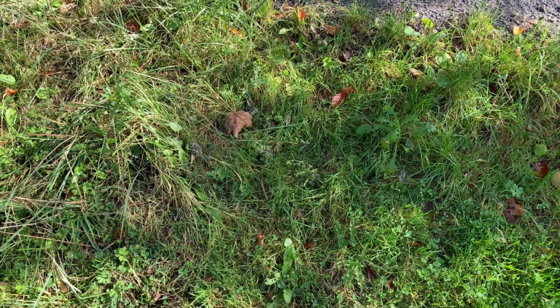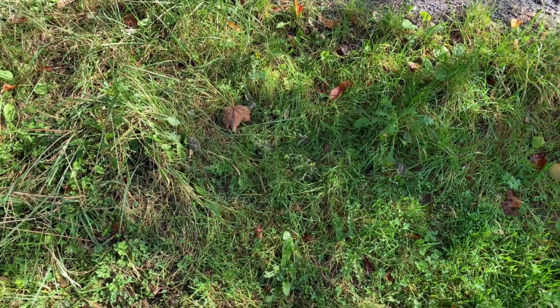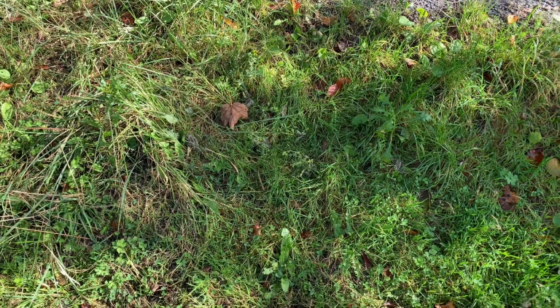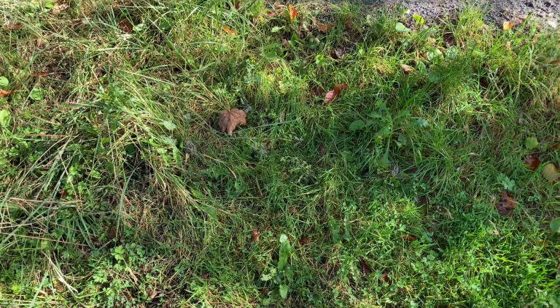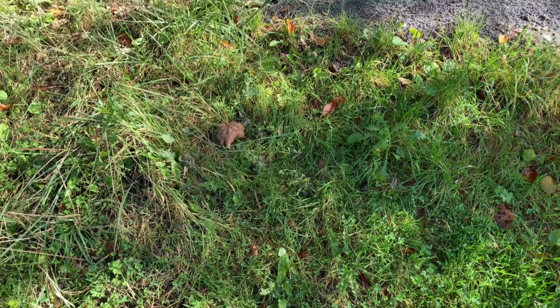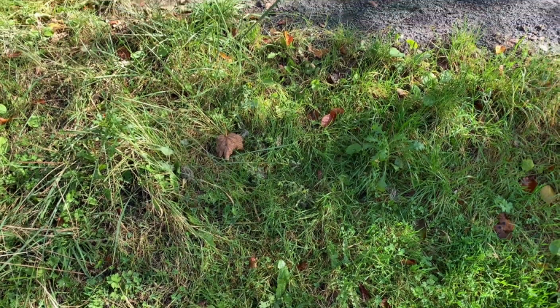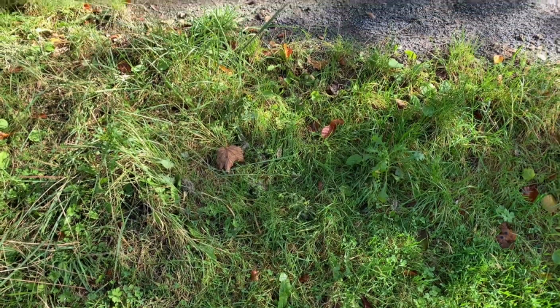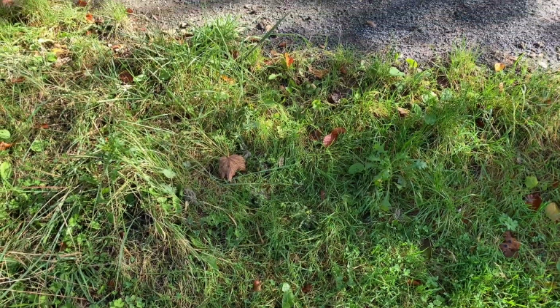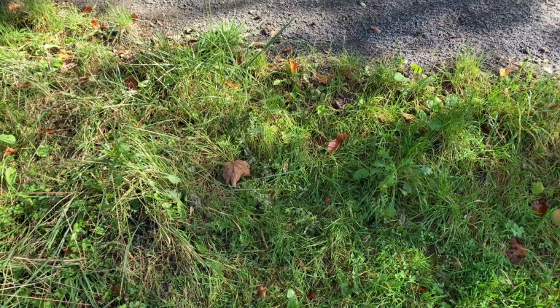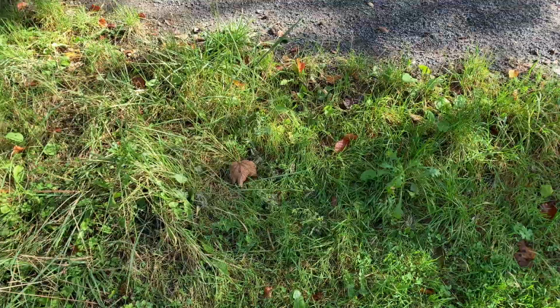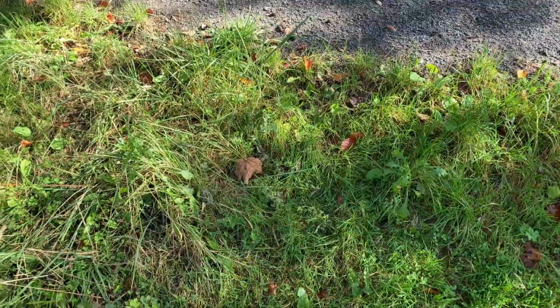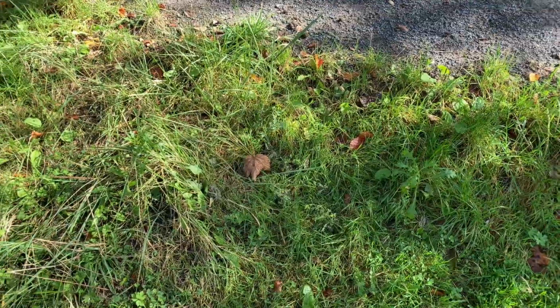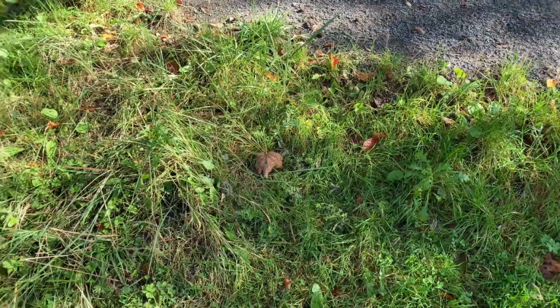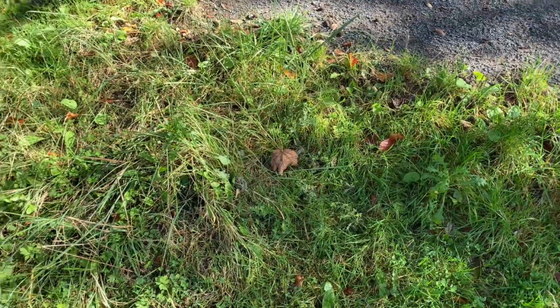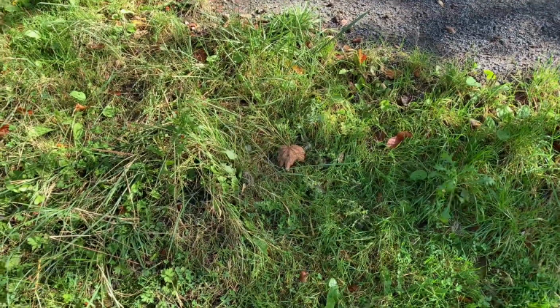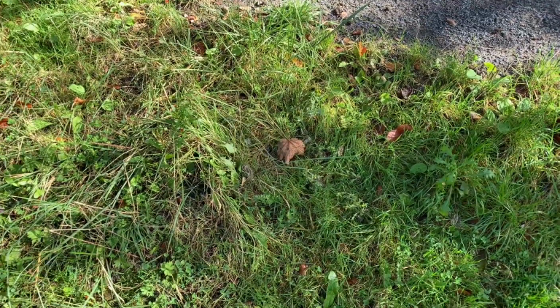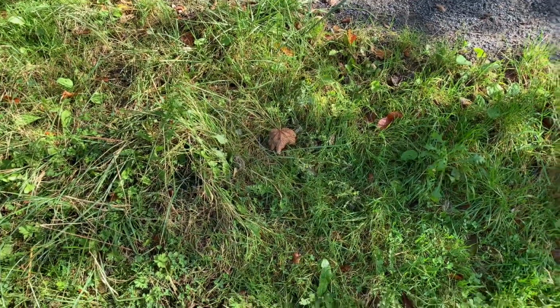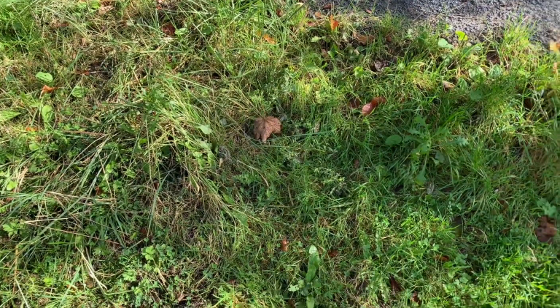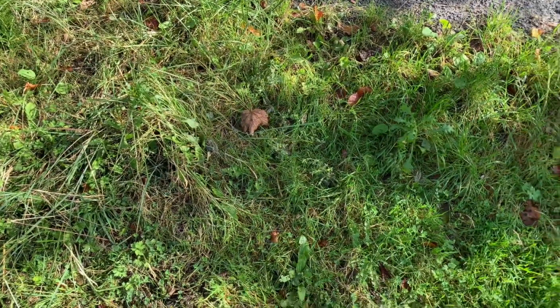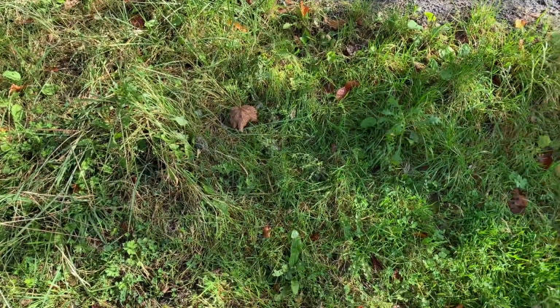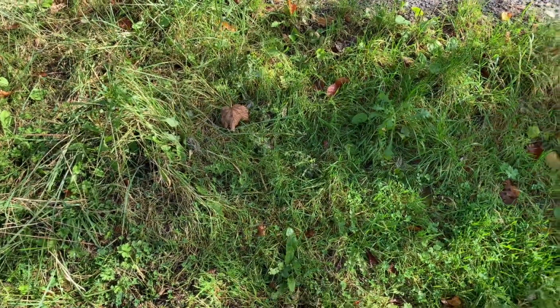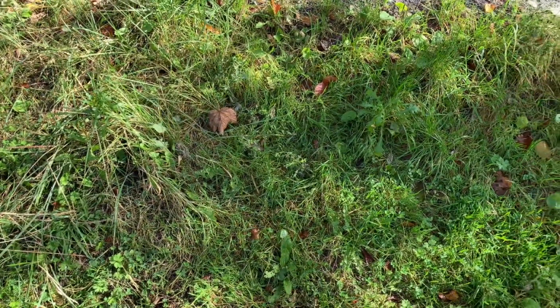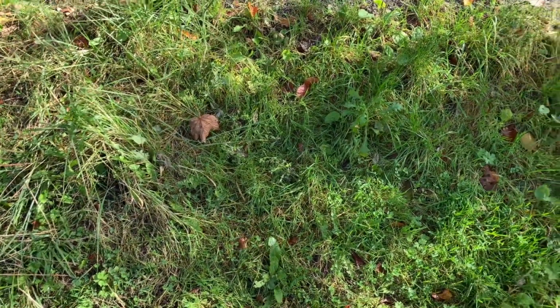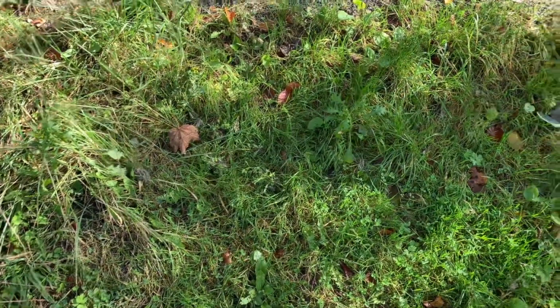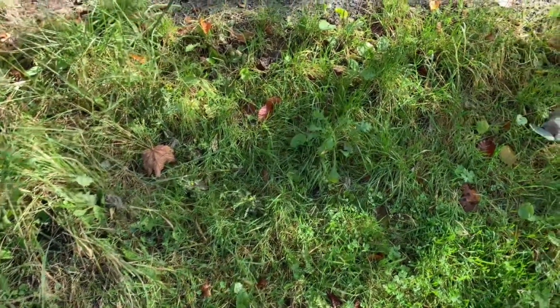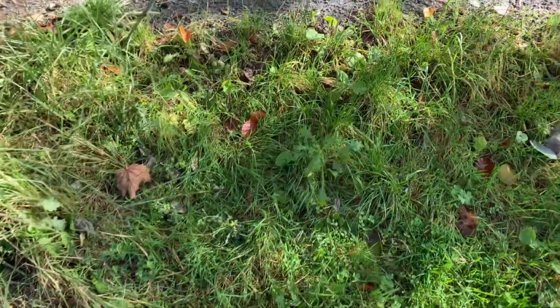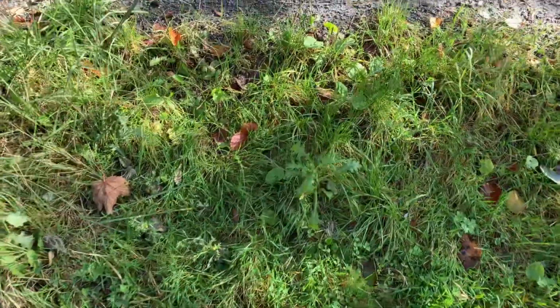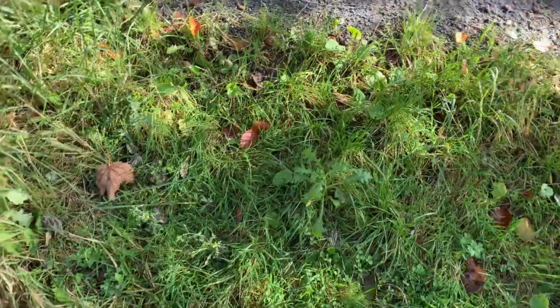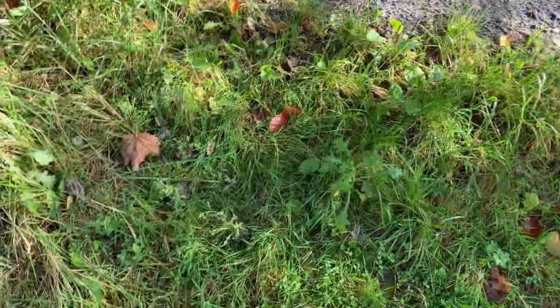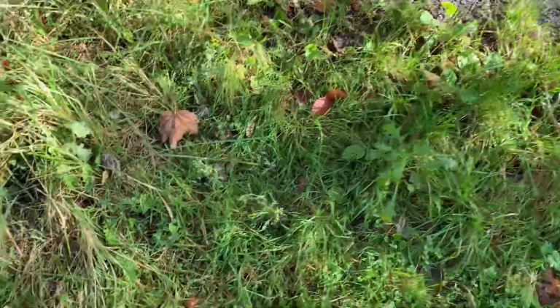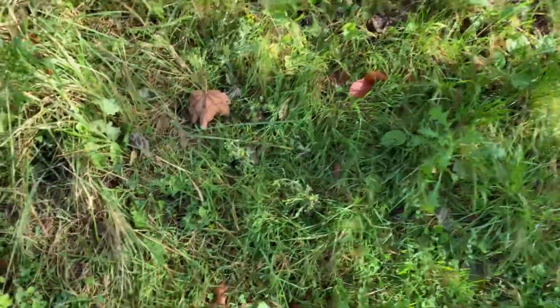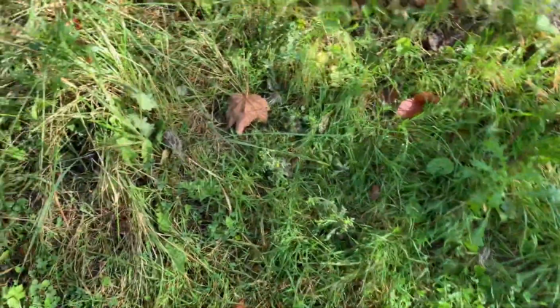Most of you might be able to recognize the St. John's wort when there are big plants with big yellow flowers, but to spot them when they are without flowers is a bit more challenging.